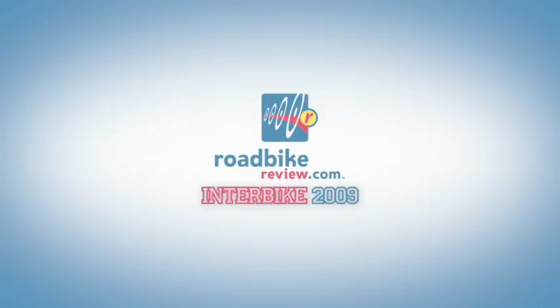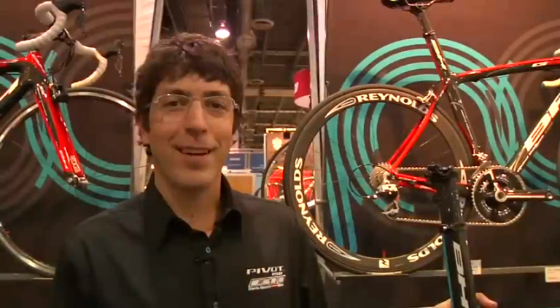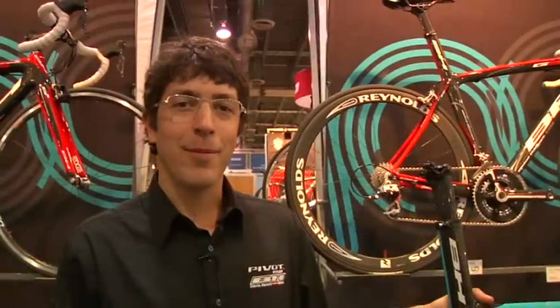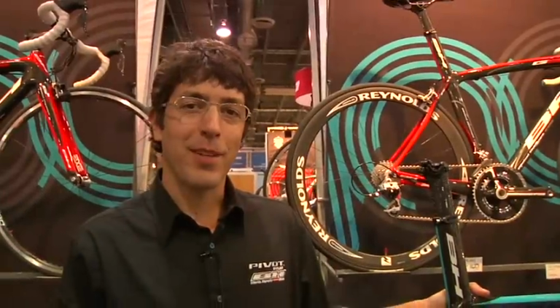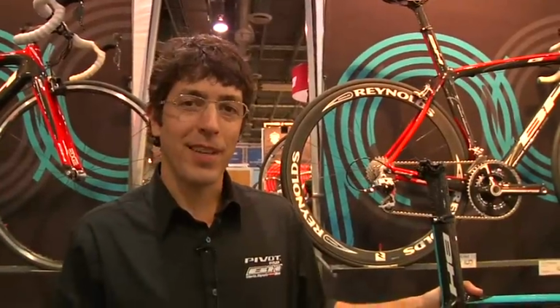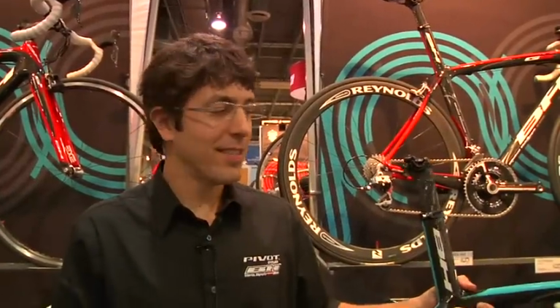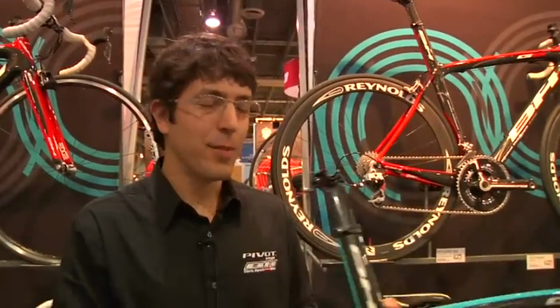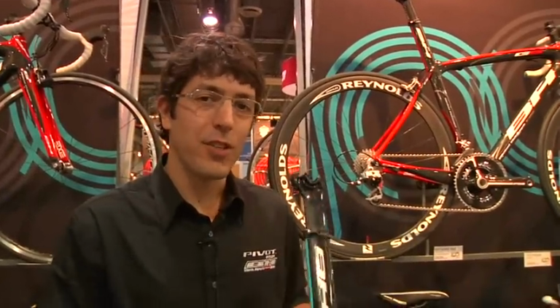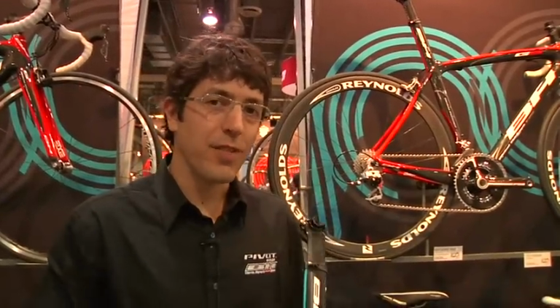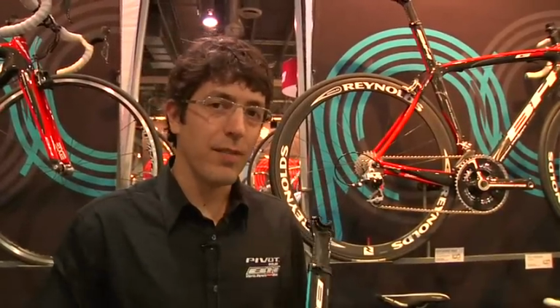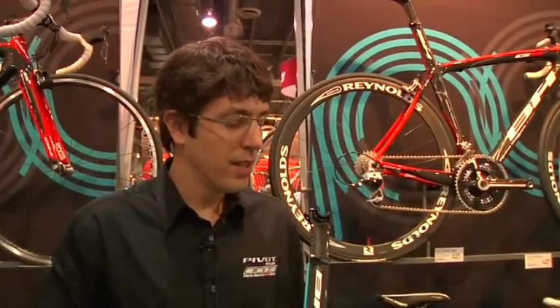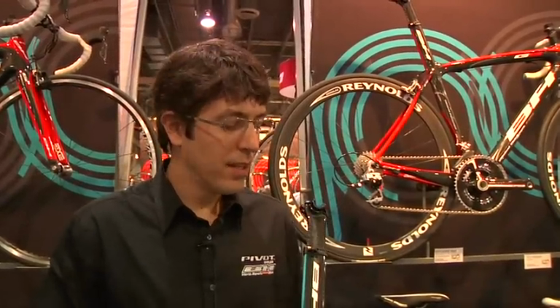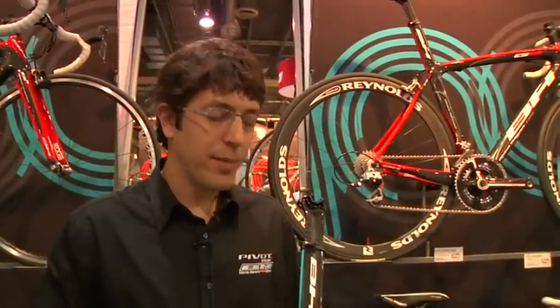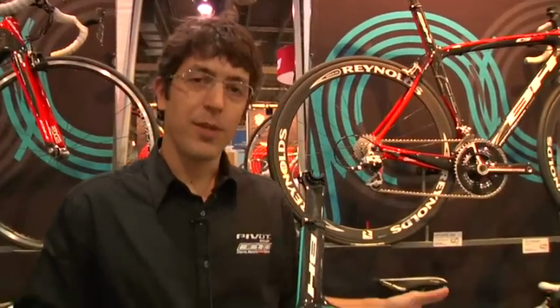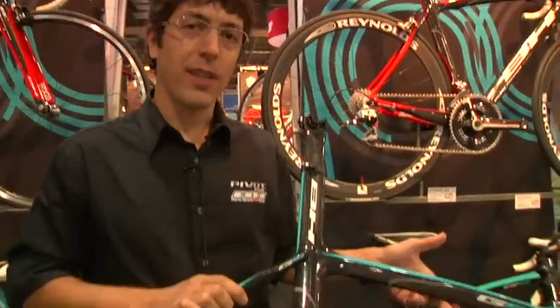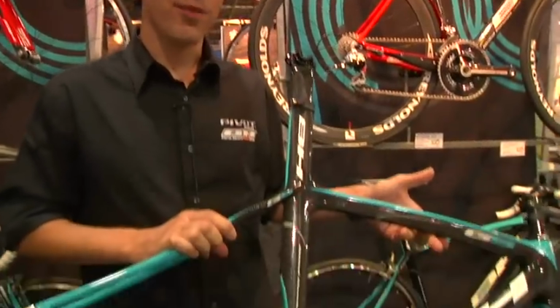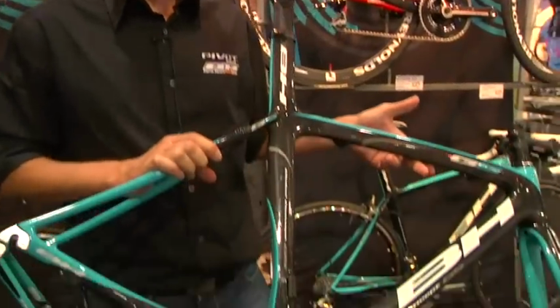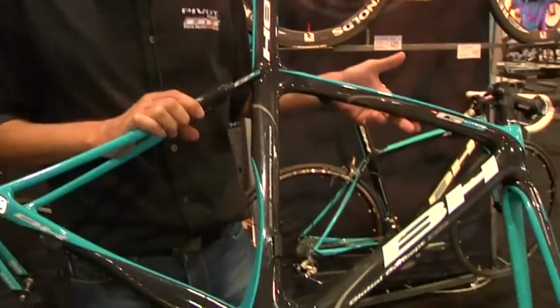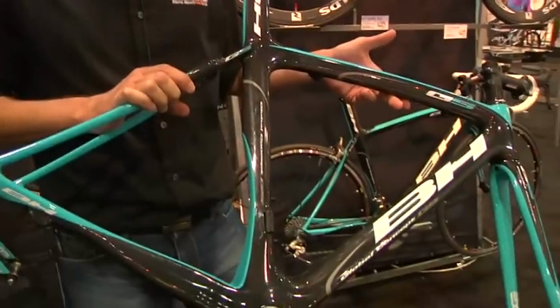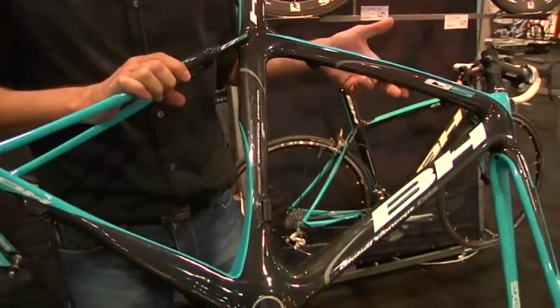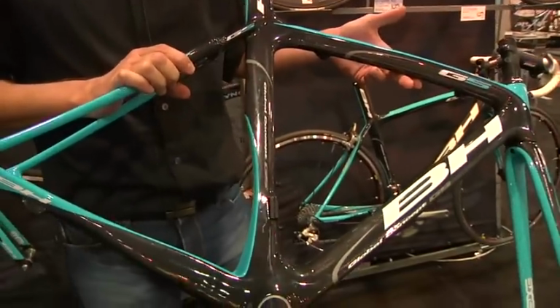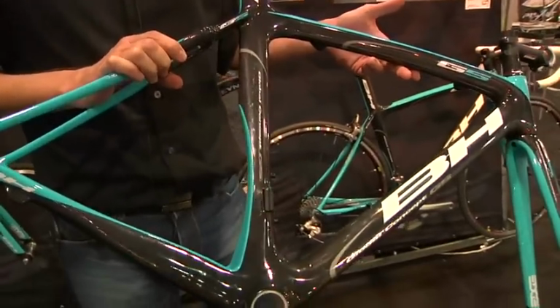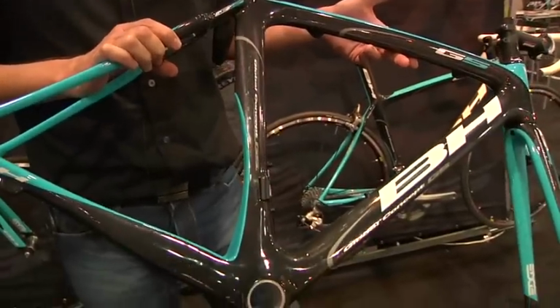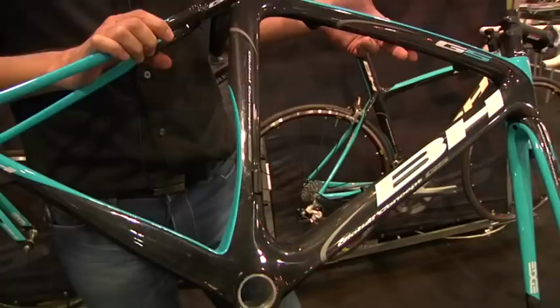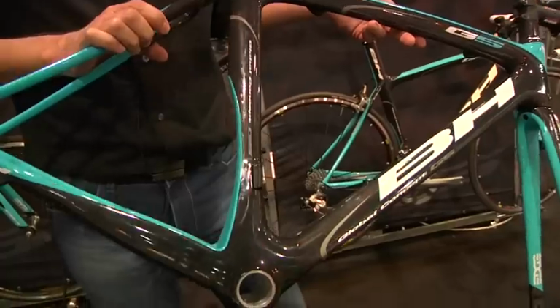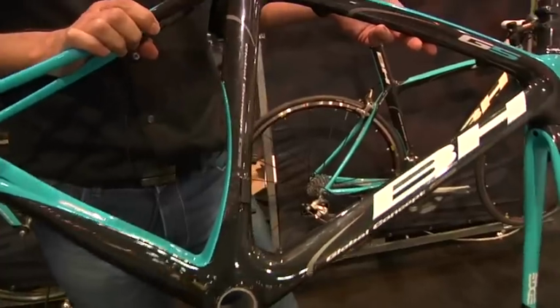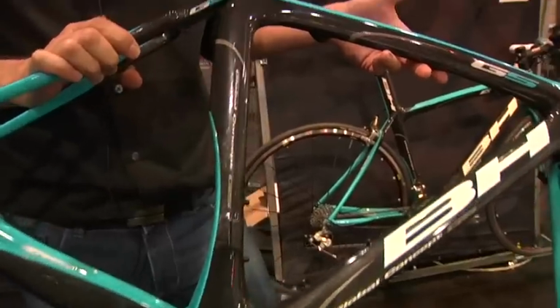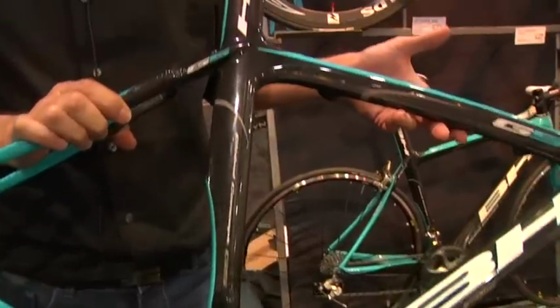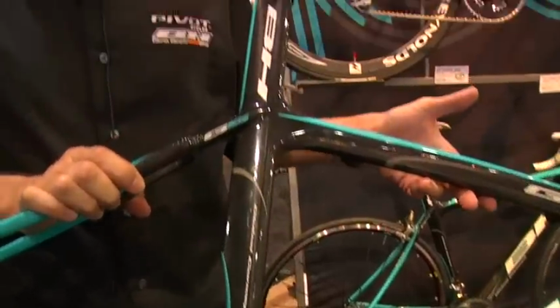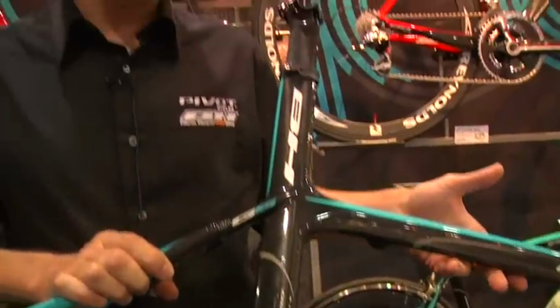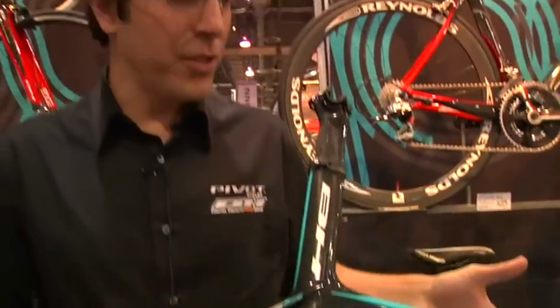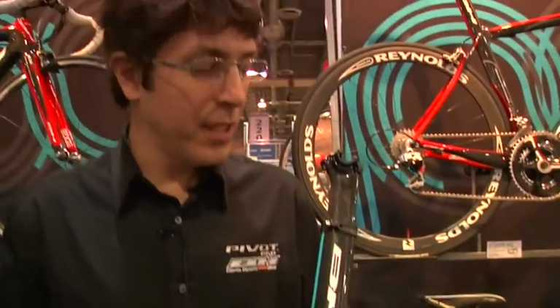Hi, I'm Adam with BH Bikes. This is the new BH G5. I debuted this bike at the Tour de France this summer. The bike spent eight days in the yellow jersey under Rinaldo Nocentini.